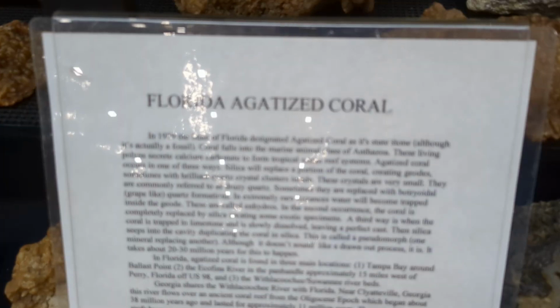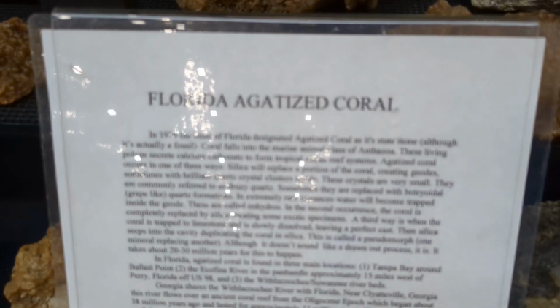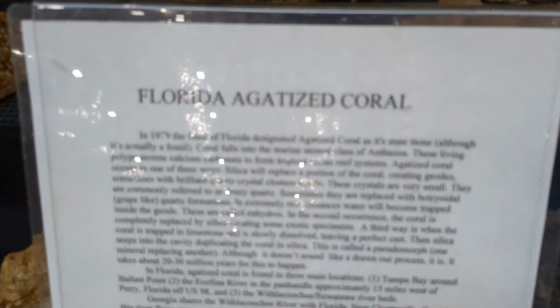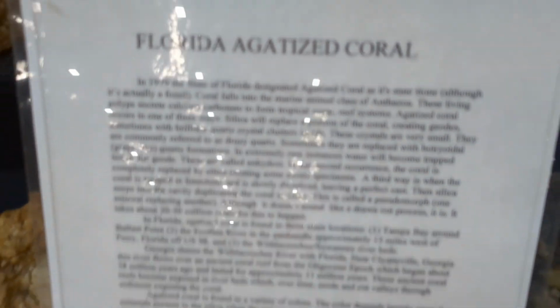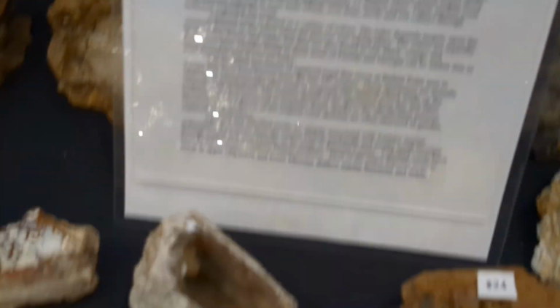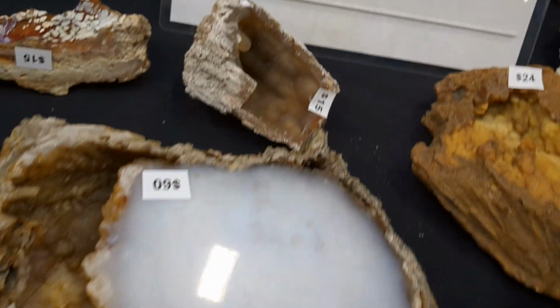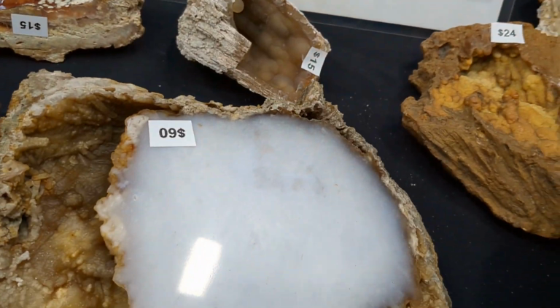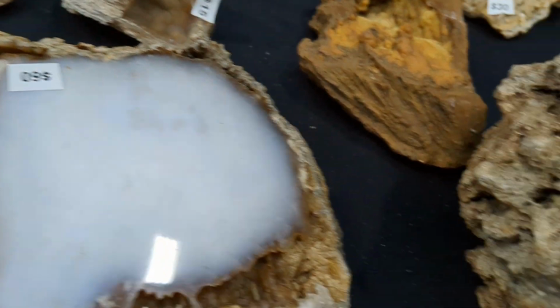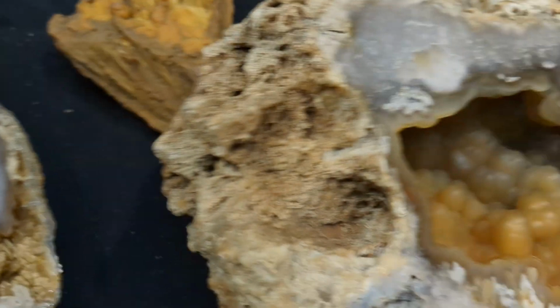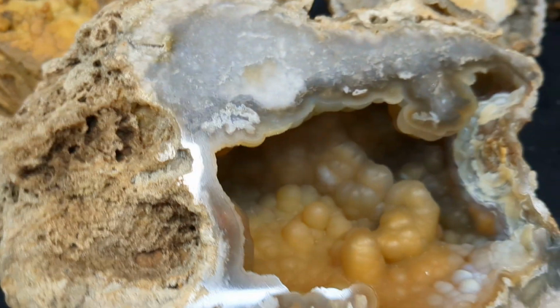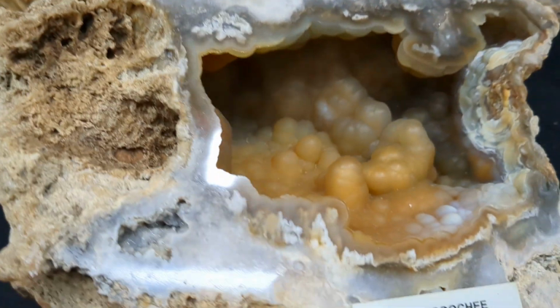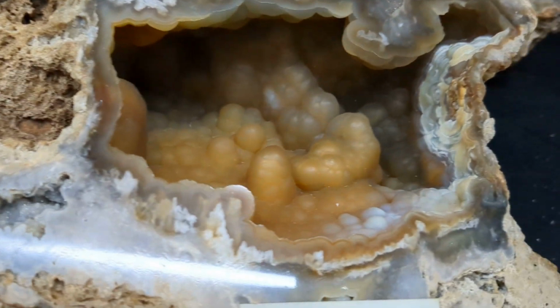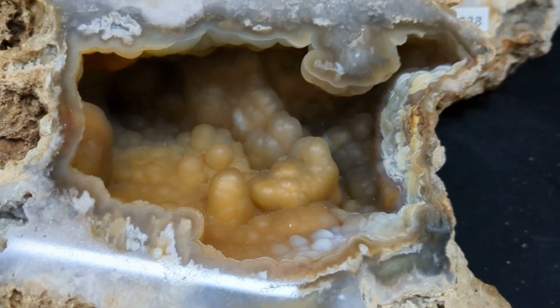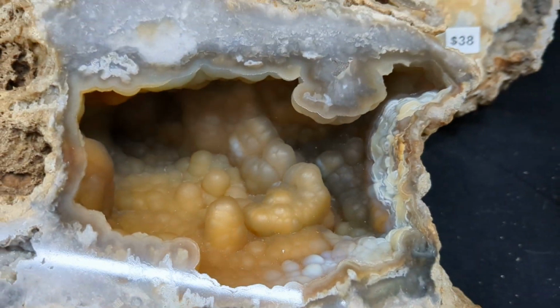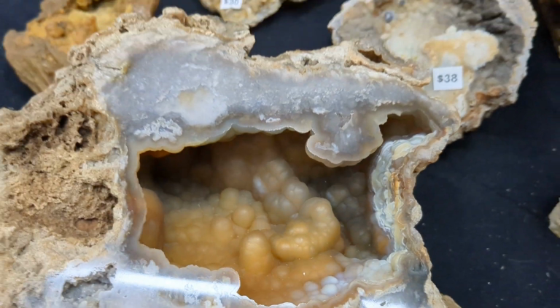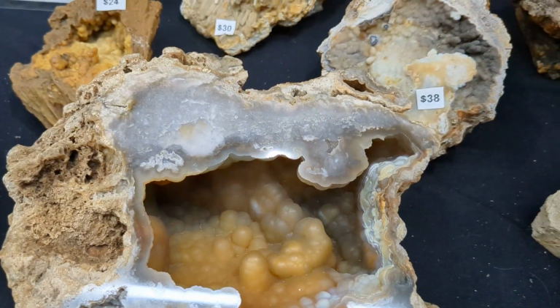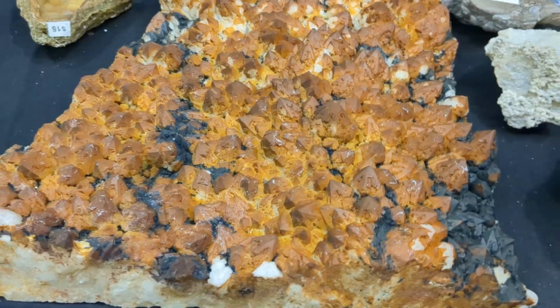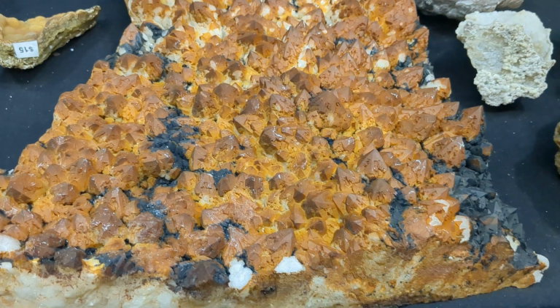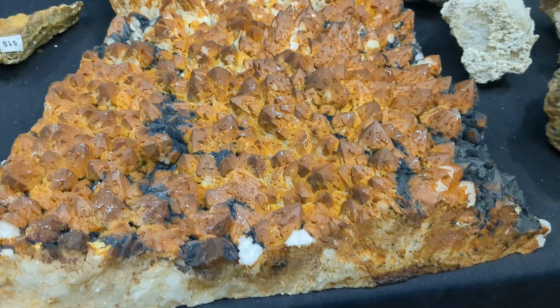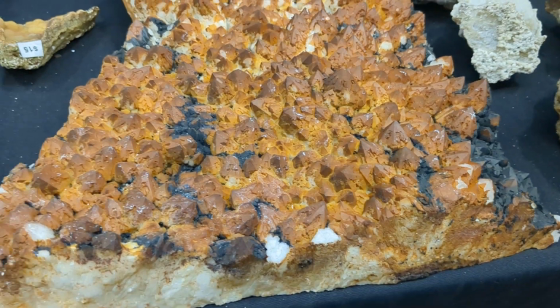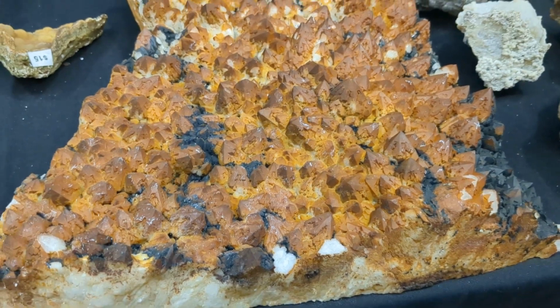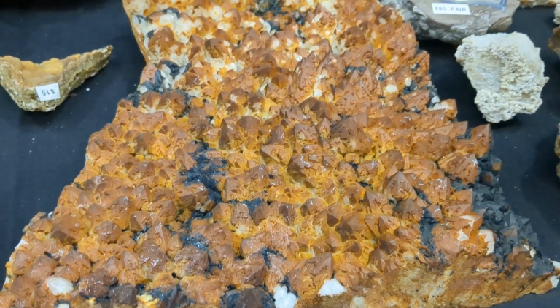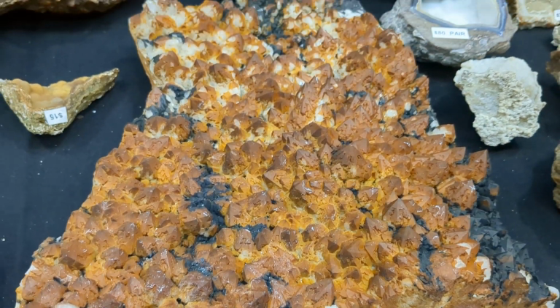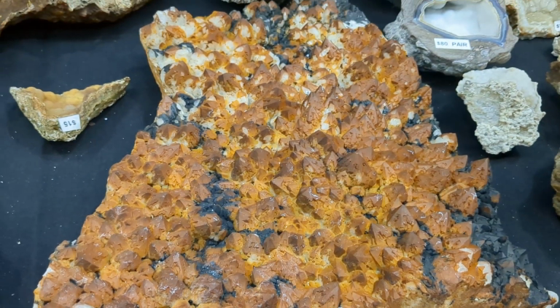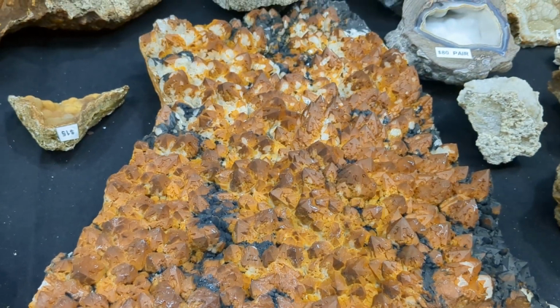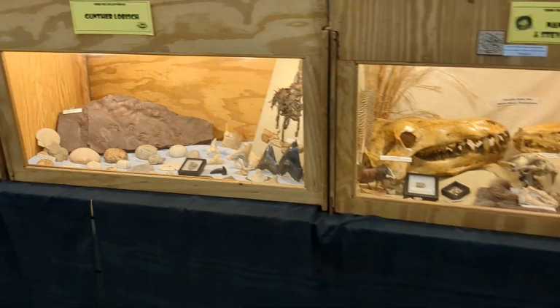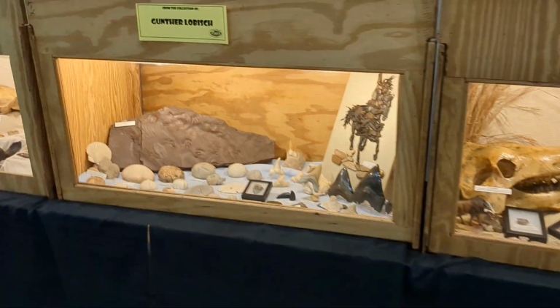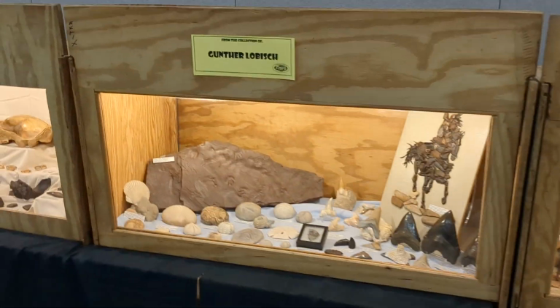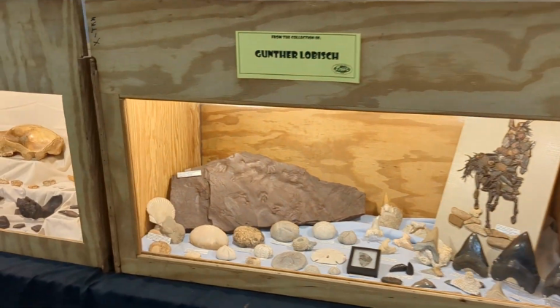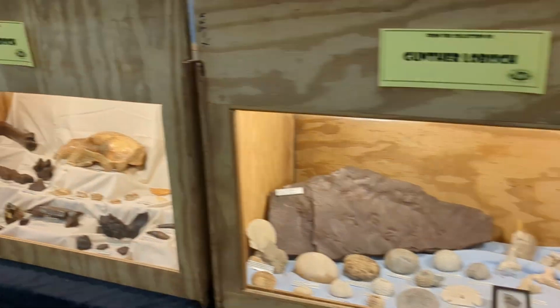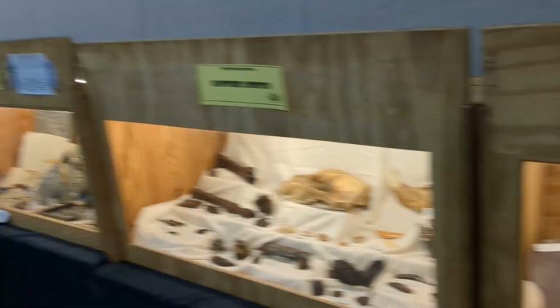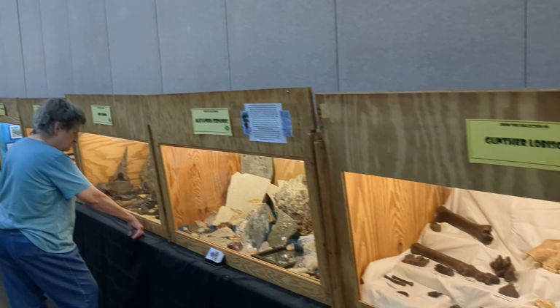A big section of agatized coral. Looks like that. Lots of neat pieces right there. Well friends, there you have it. It's a little show.